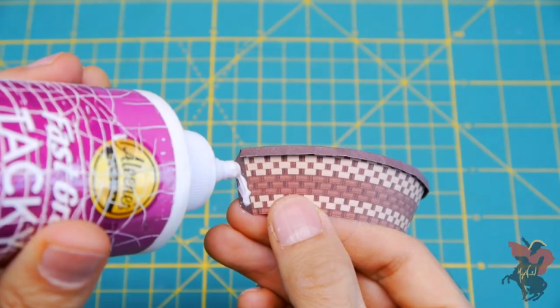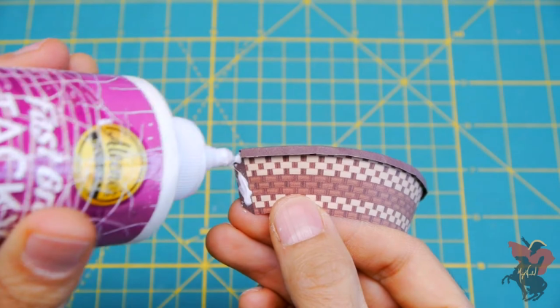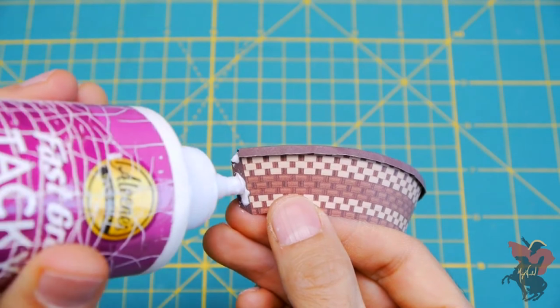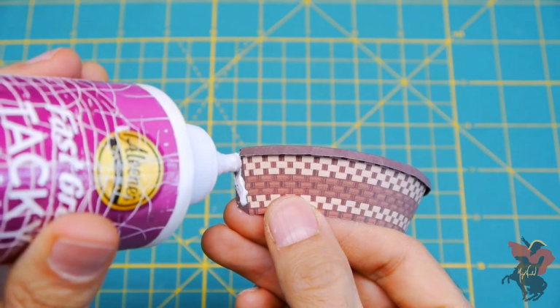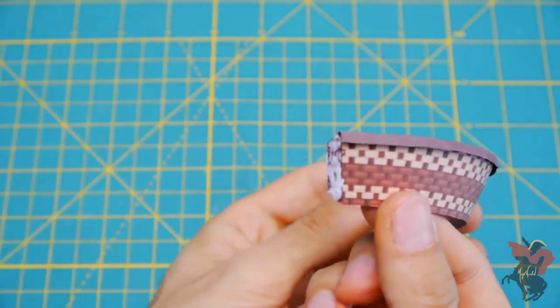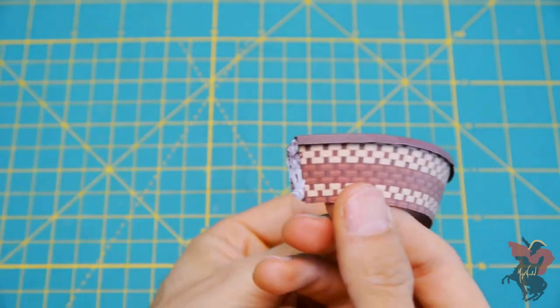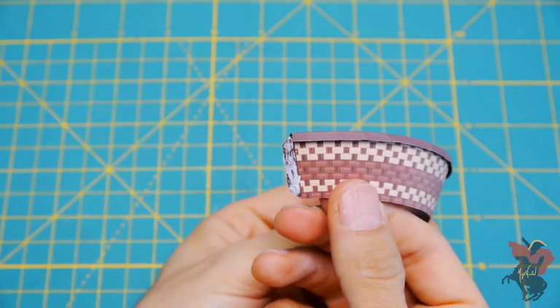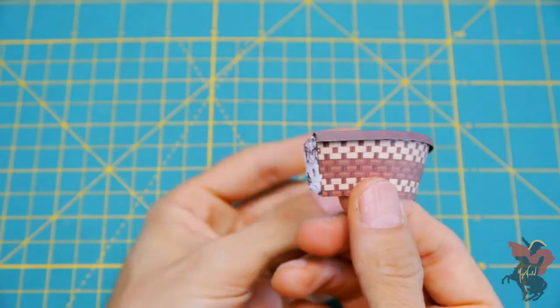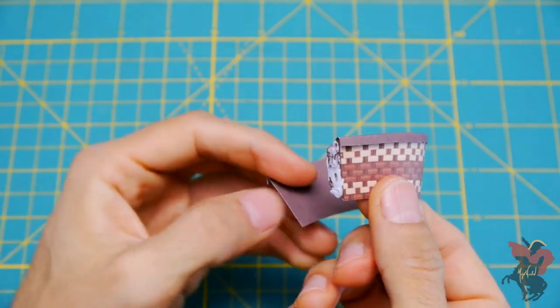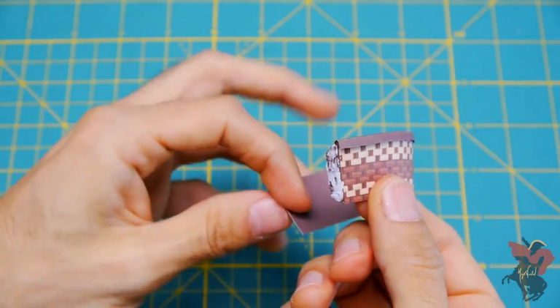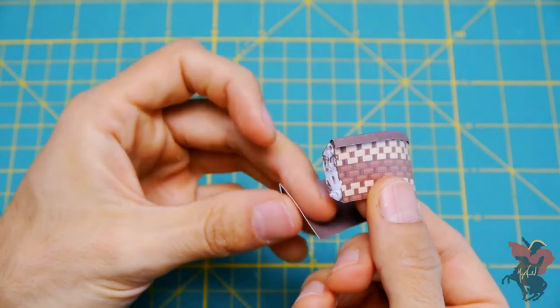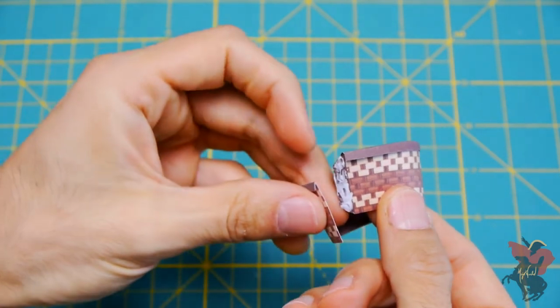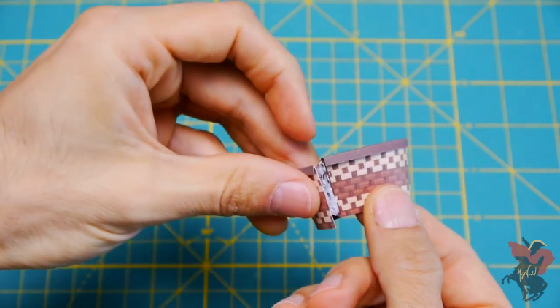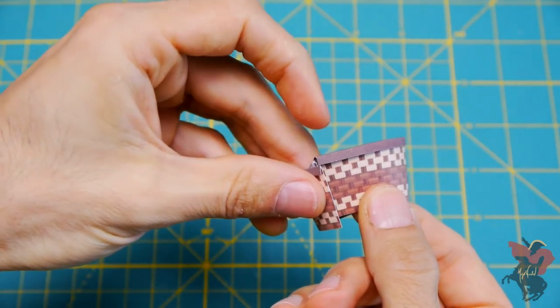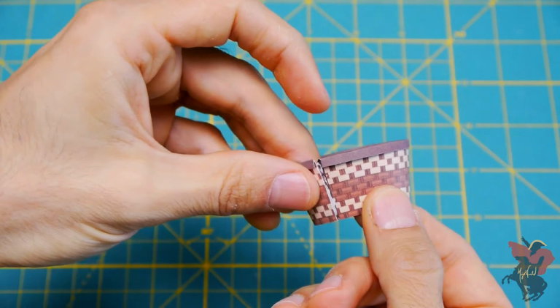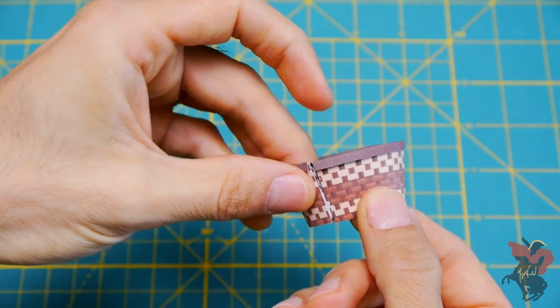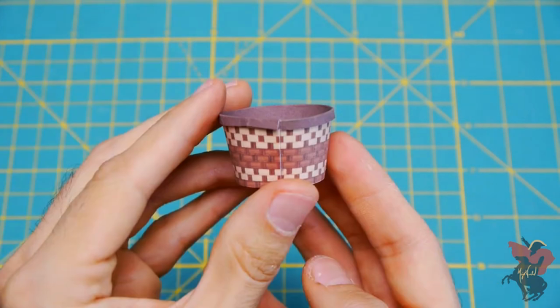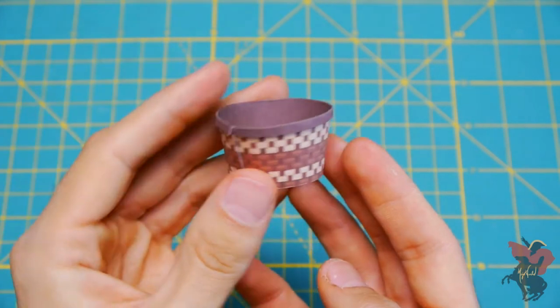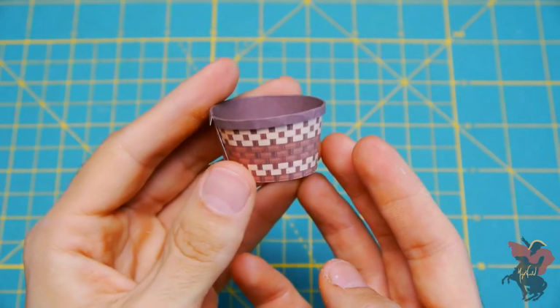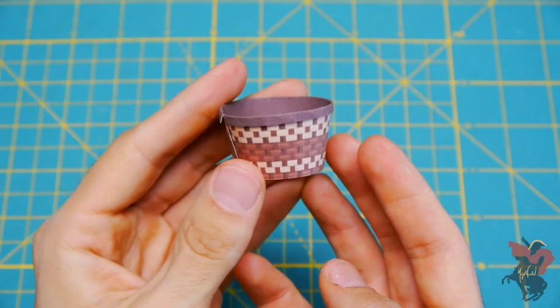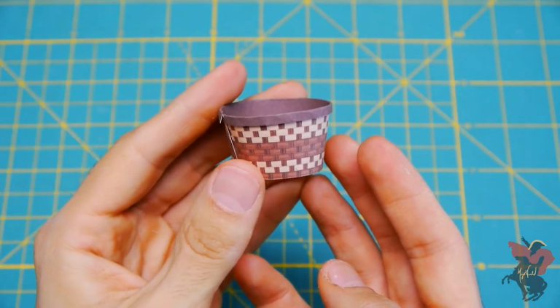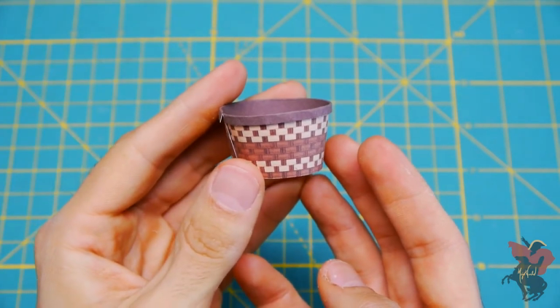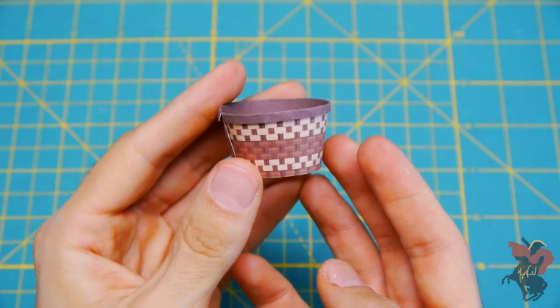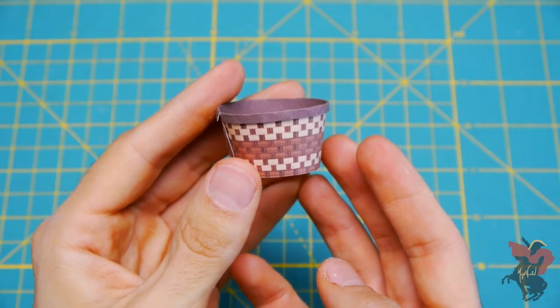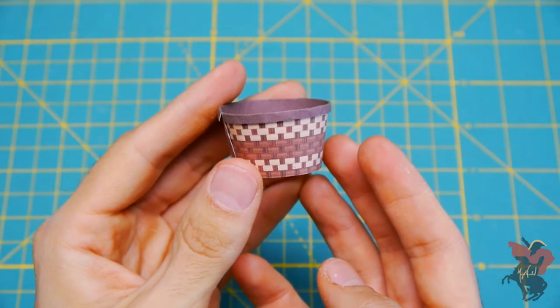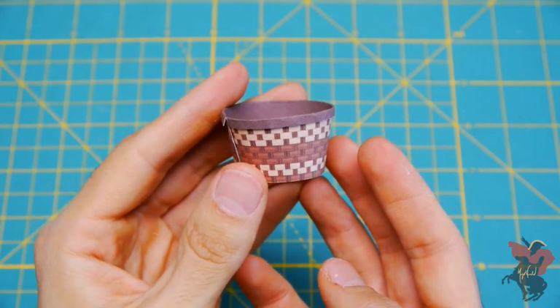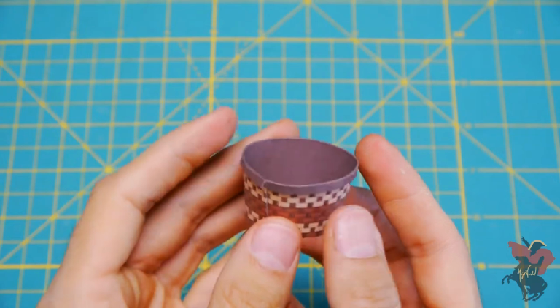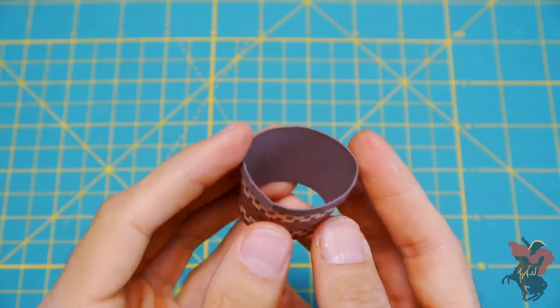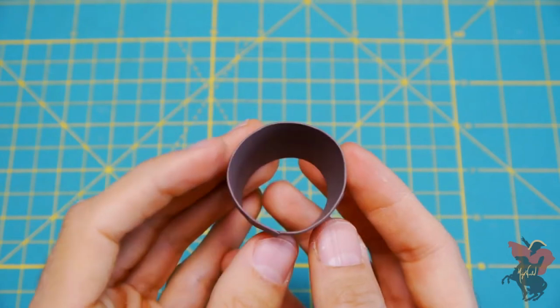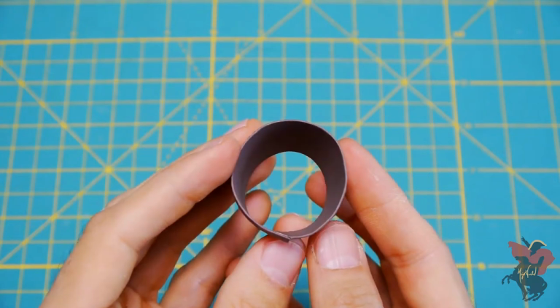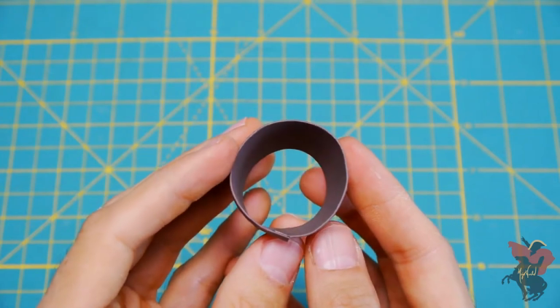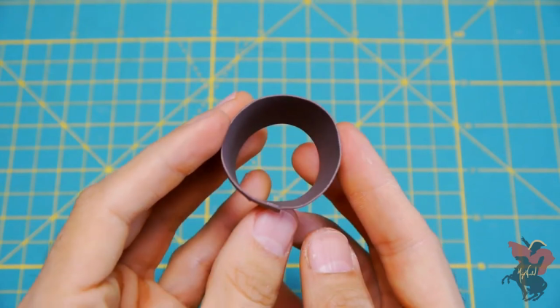Once the rim is finished, simply apply glue to the brown tab along the side and affix it to the inside of your basket. Just be careful to line up the edges and bend and mold the paper as needed to get an evenly rounded shape.